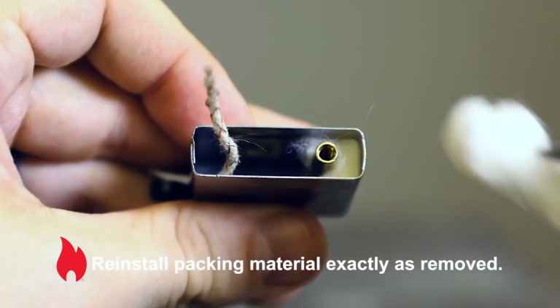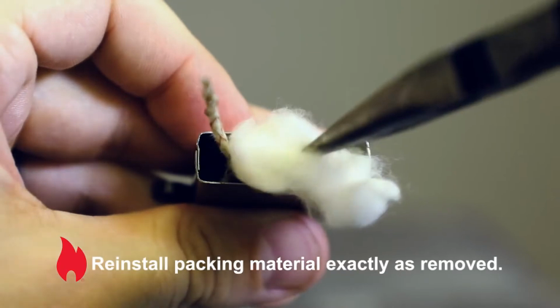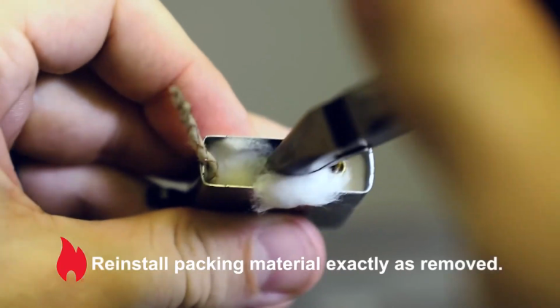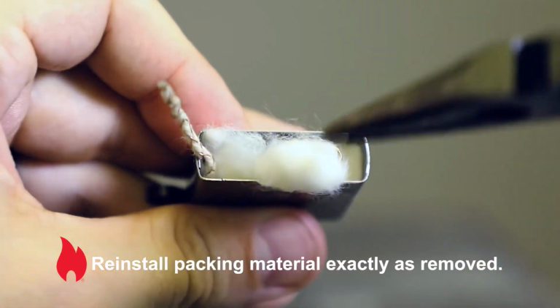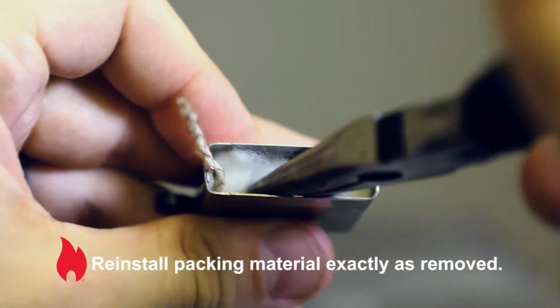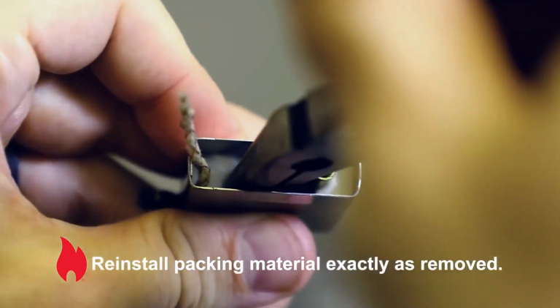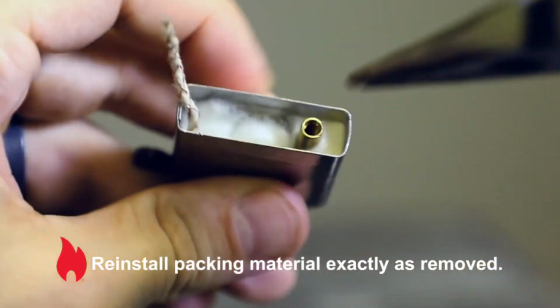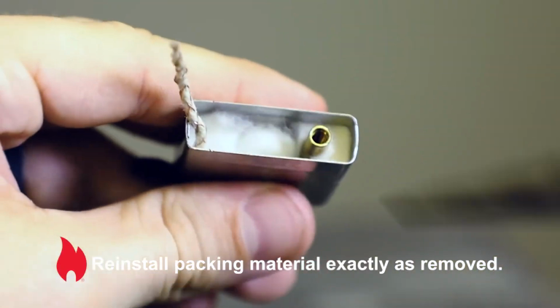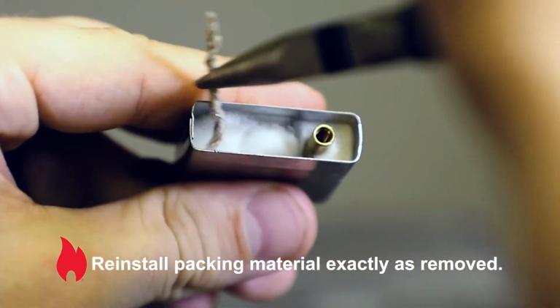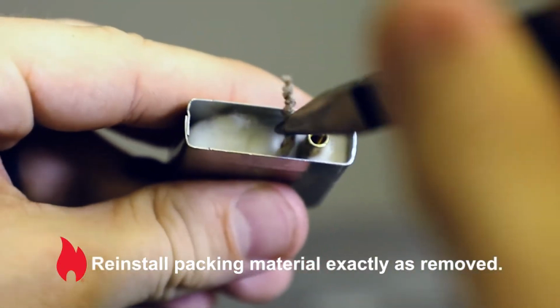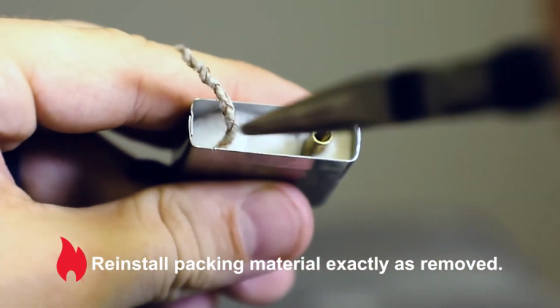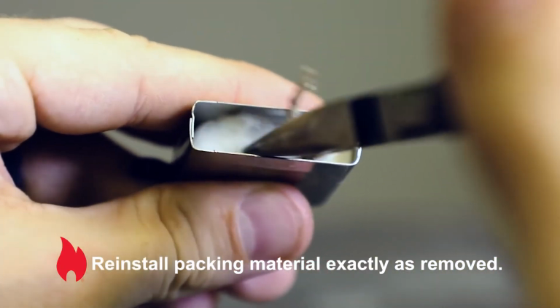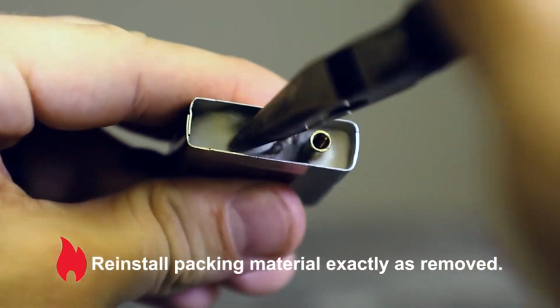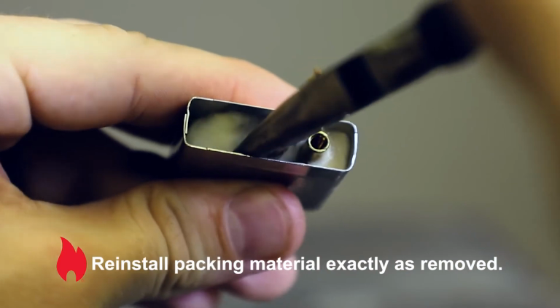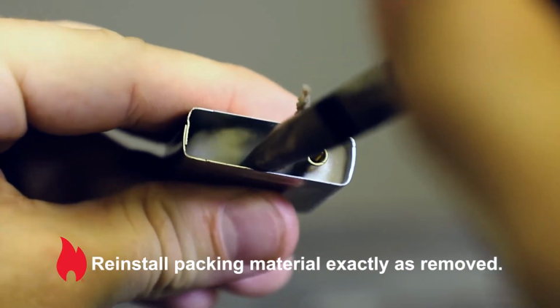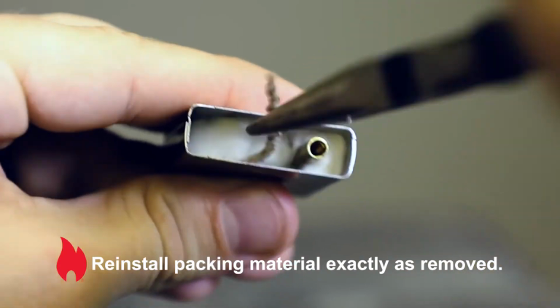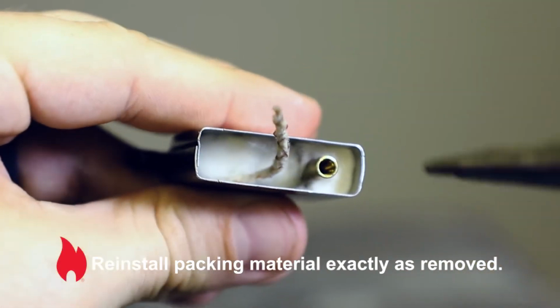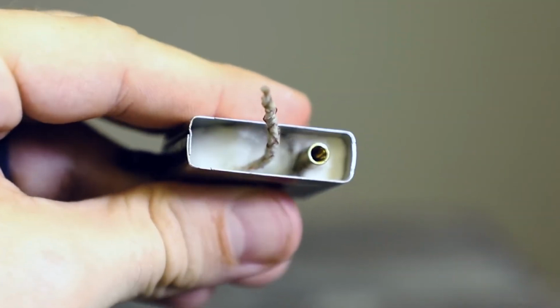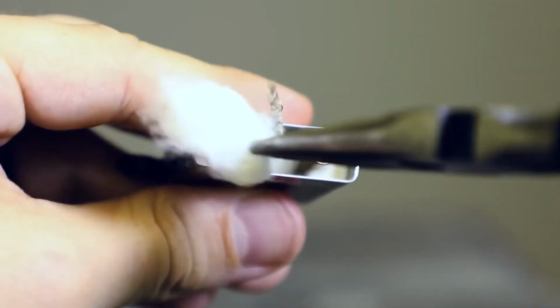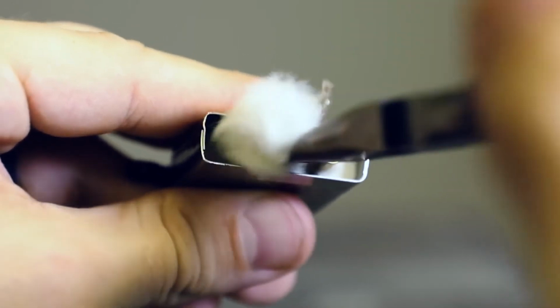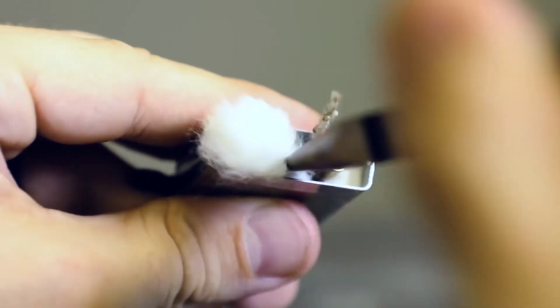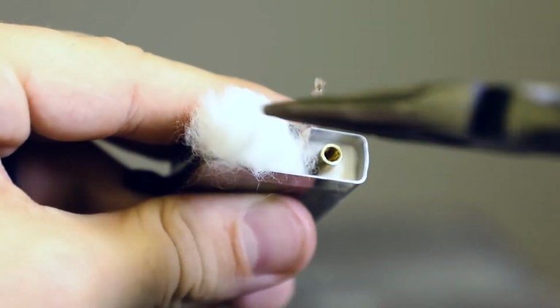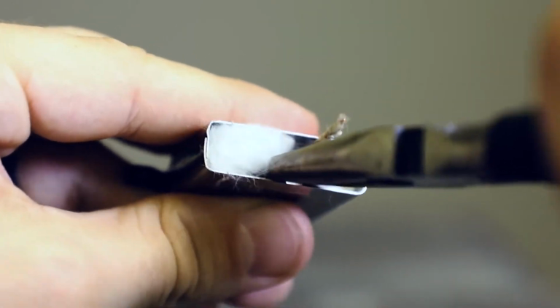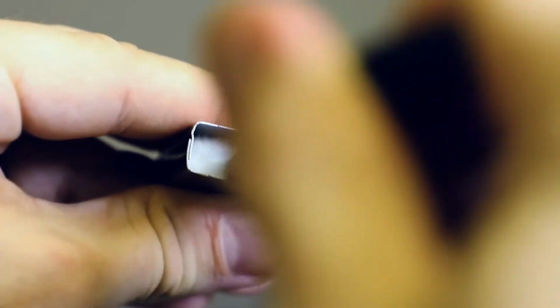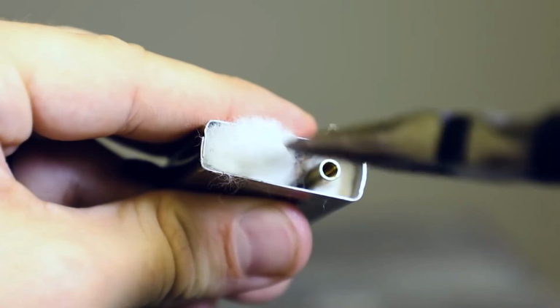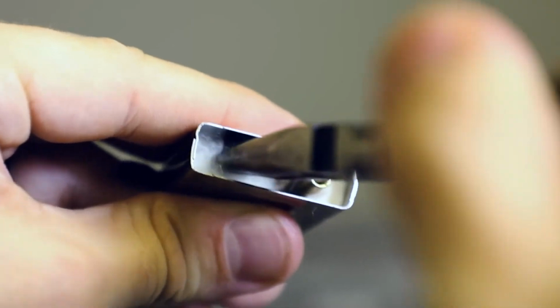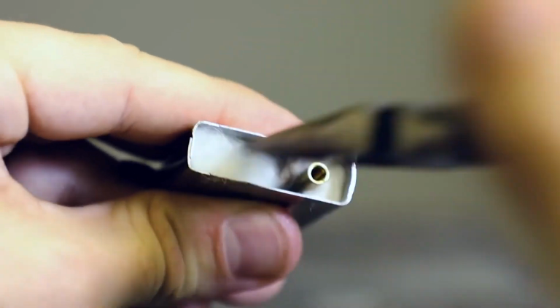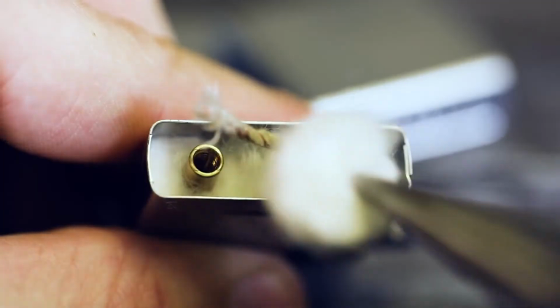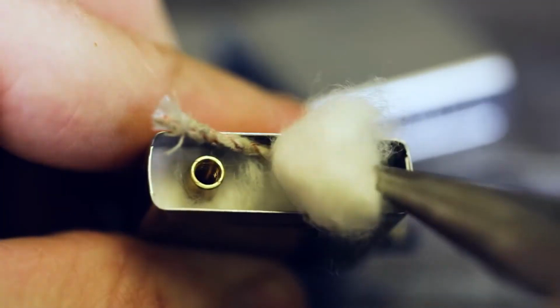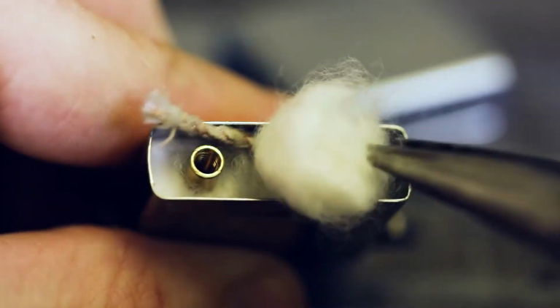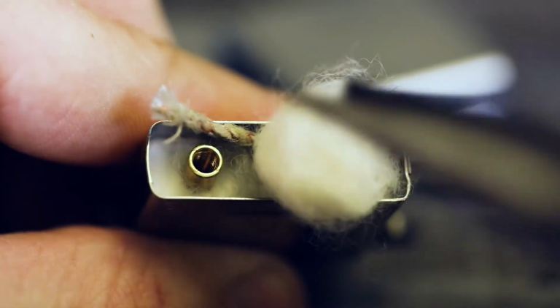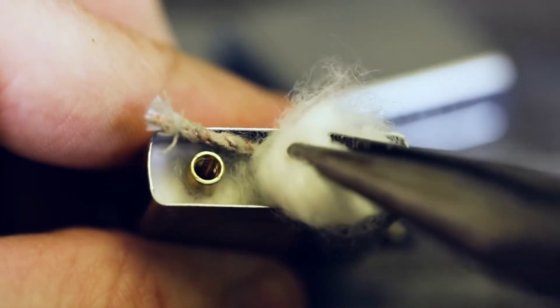Carefully reinstall the packing material in the same exact order as it was removed. Replace the packing material in small pieces, interweaving the wick between the padding in a serpentine or S-pattern. The goal is to make sure the wick has as much contact with the packing material as possible.